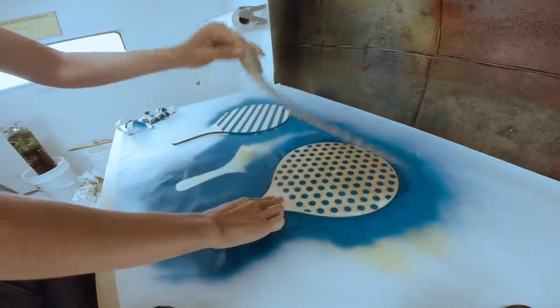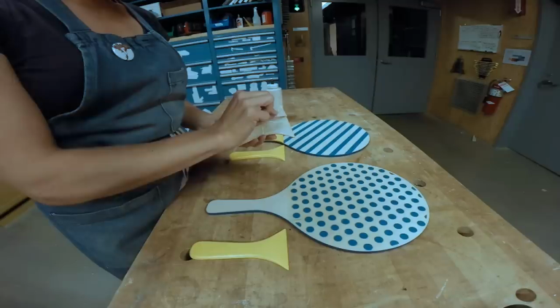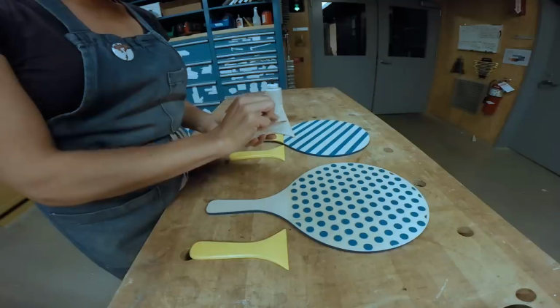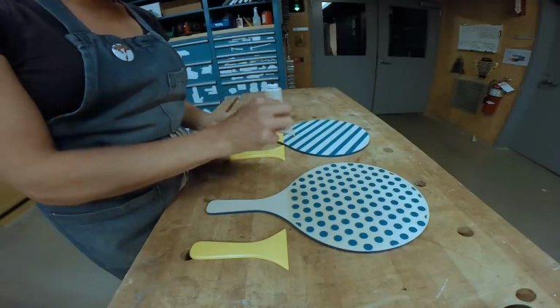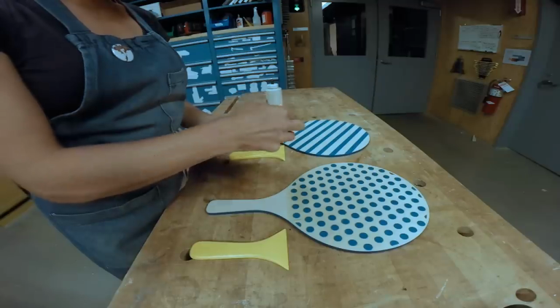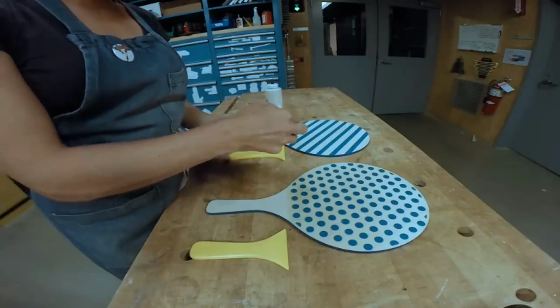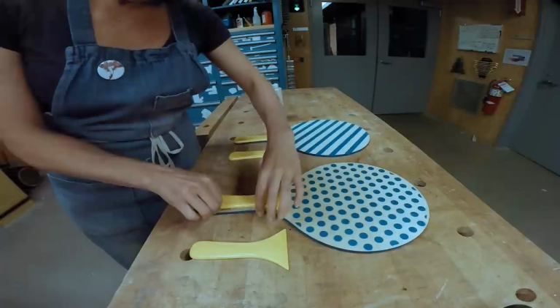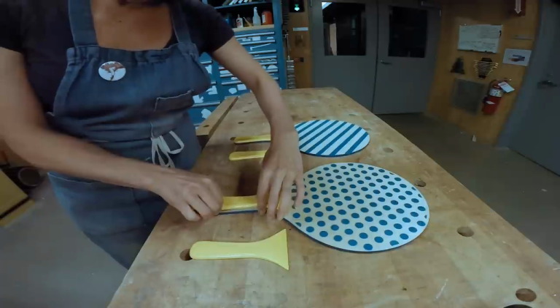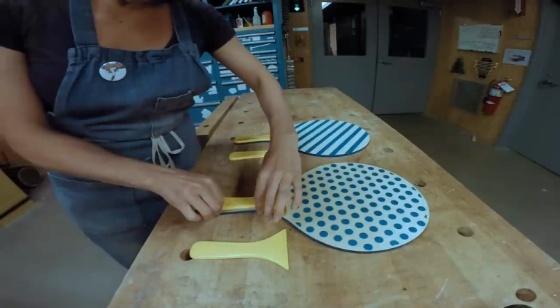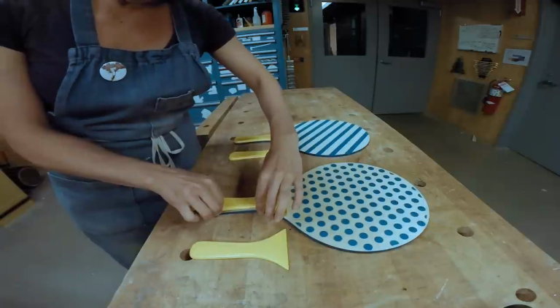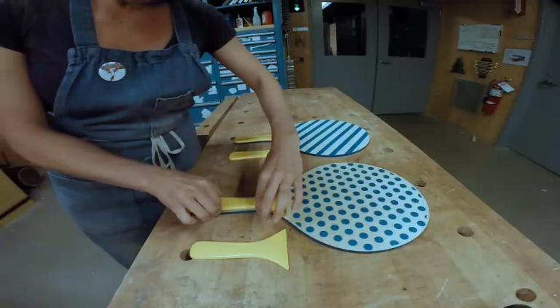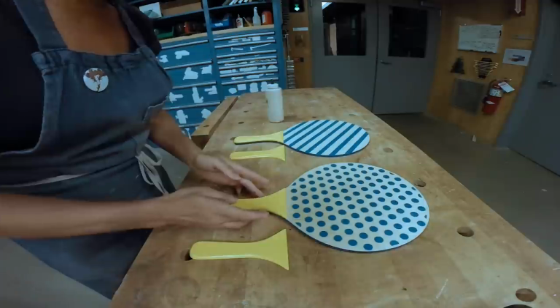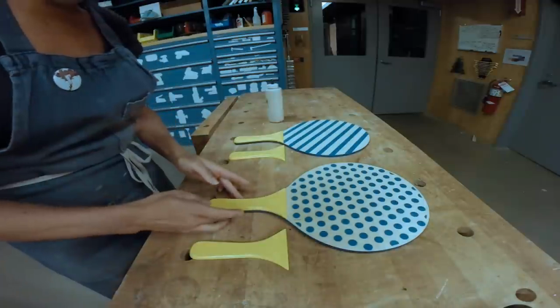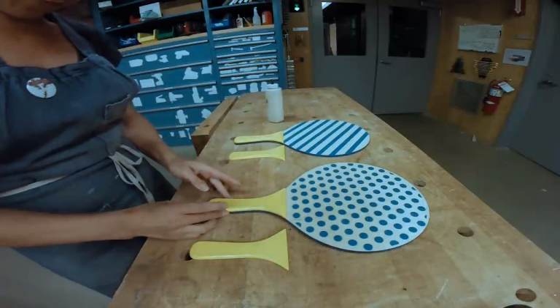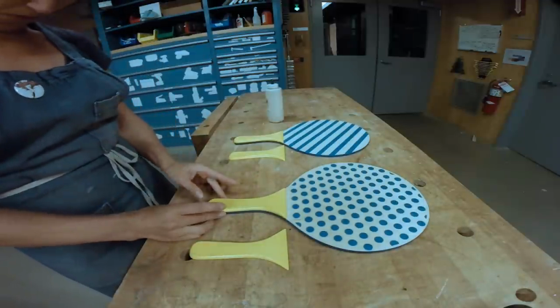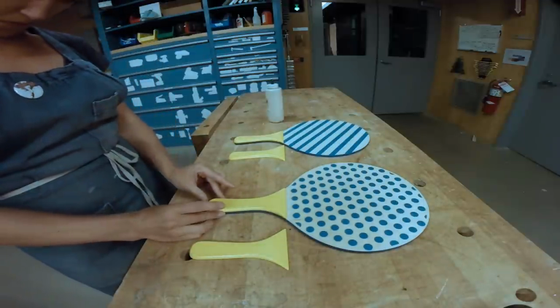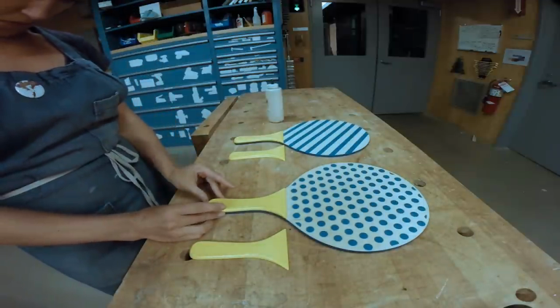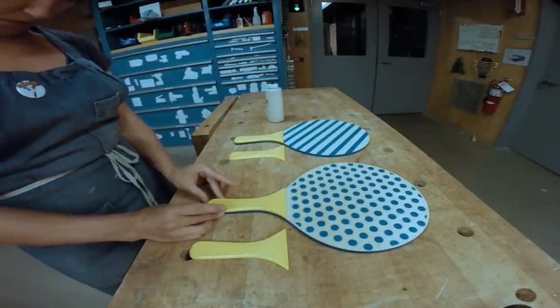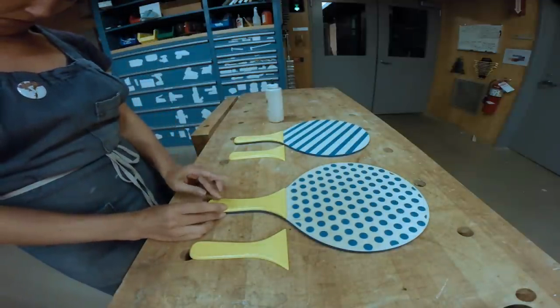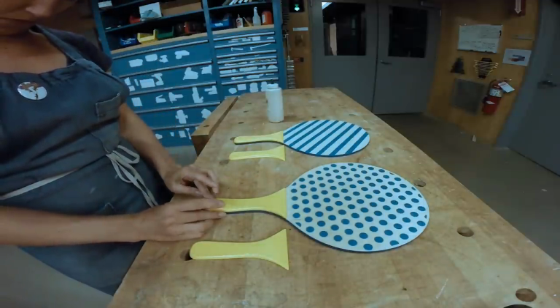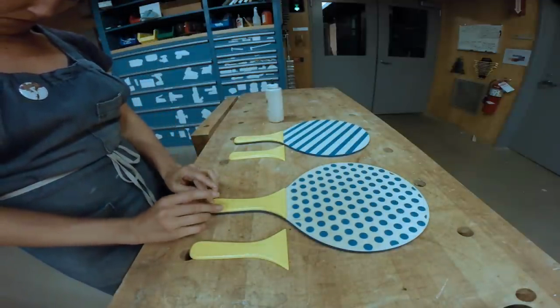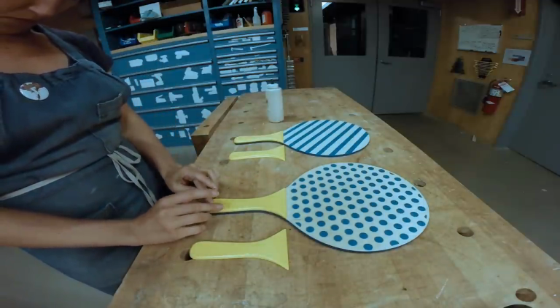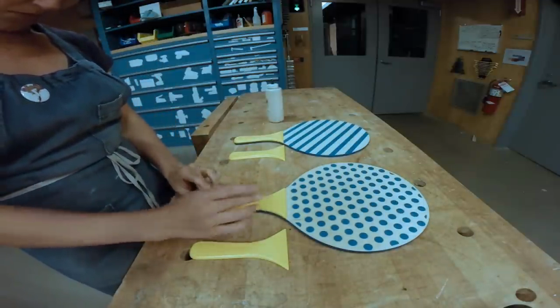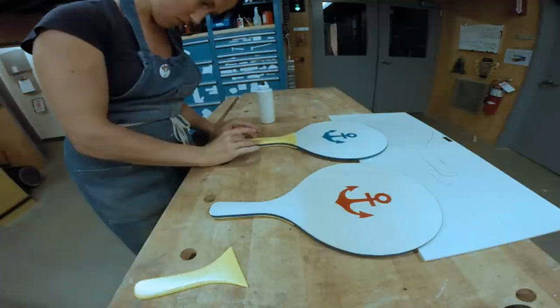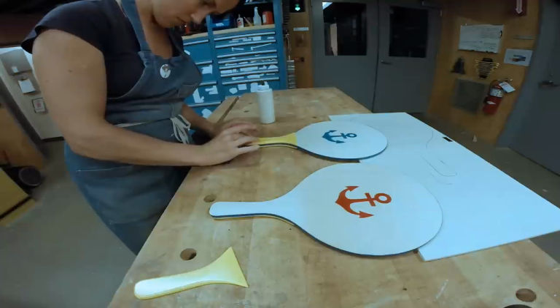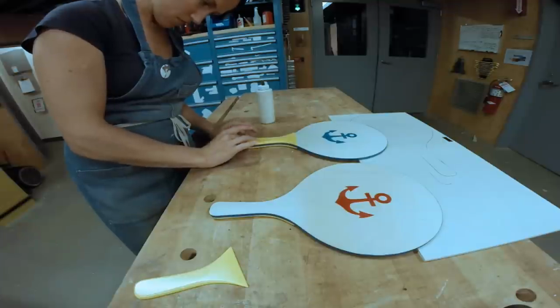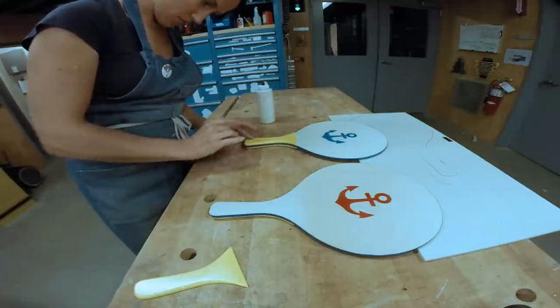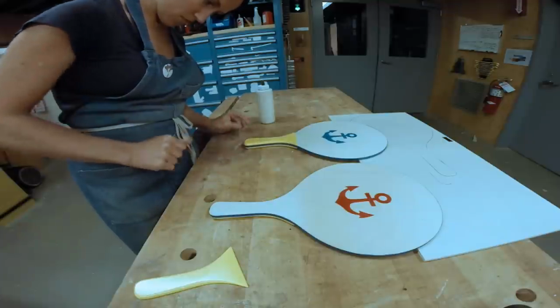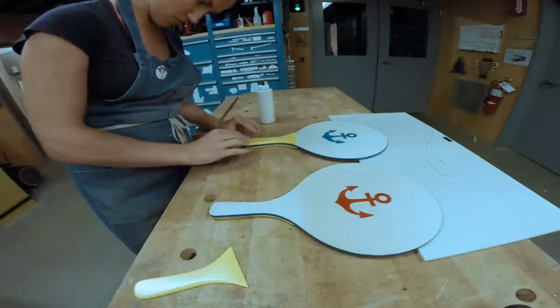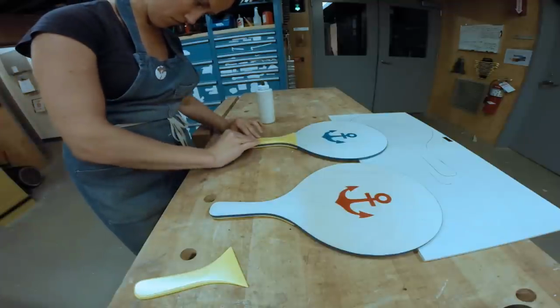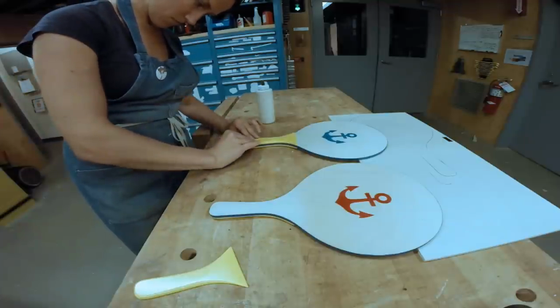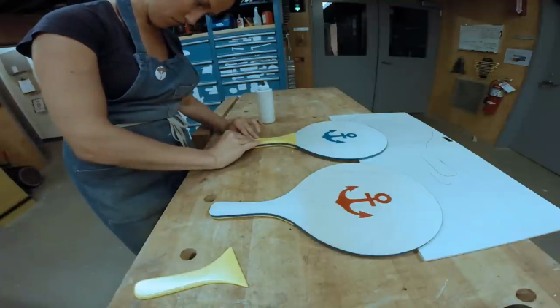I glued on the handles and sealed up everything with two coats of UV-resistant clear coating. Once my new paddles had dried, I swapped my apron for sunglasses and headed for the beach.